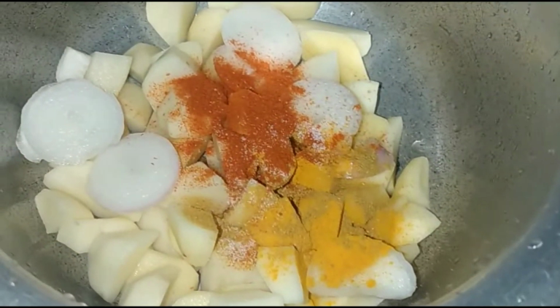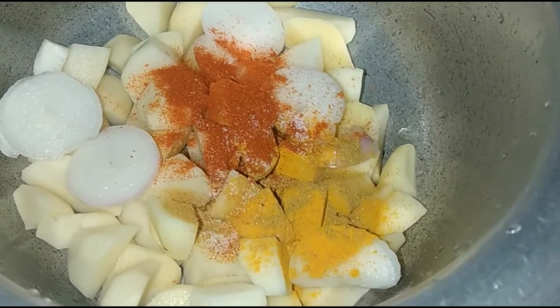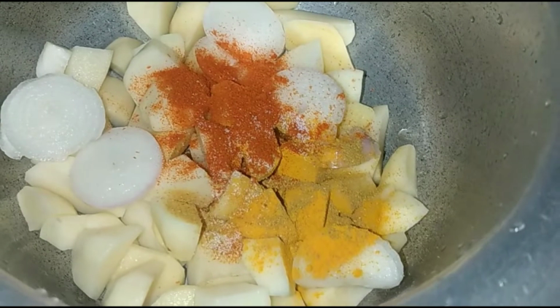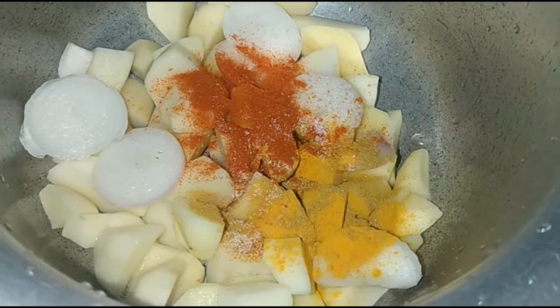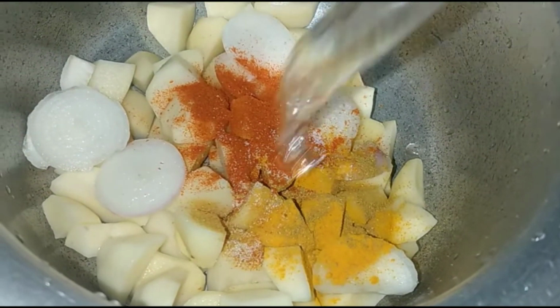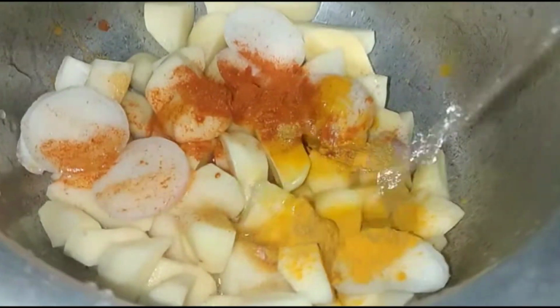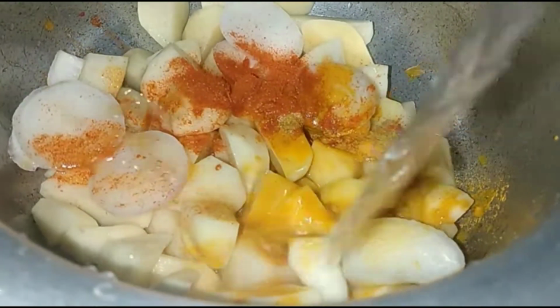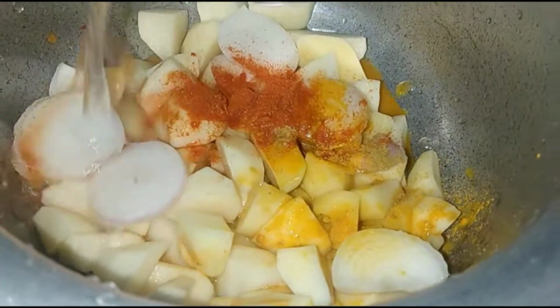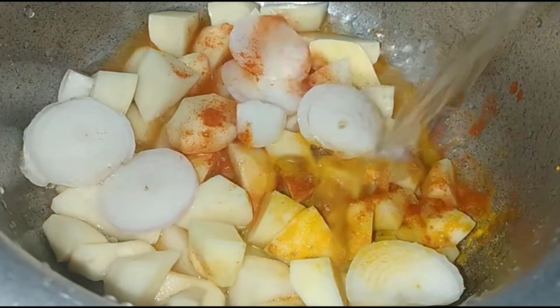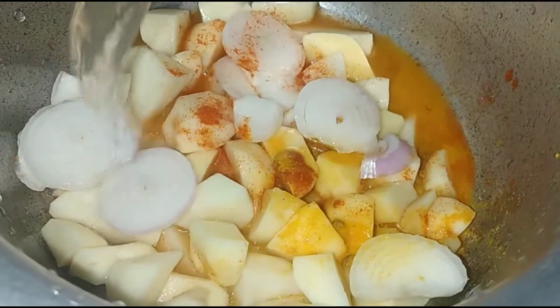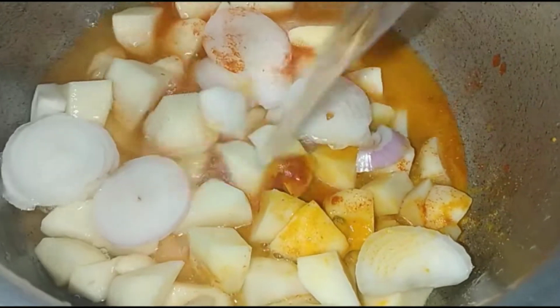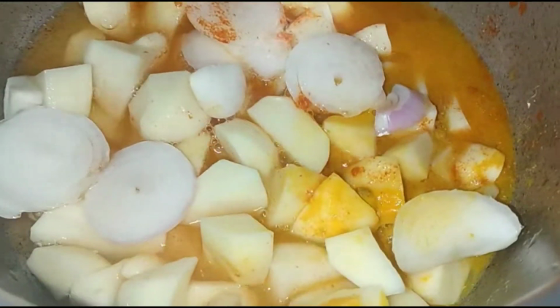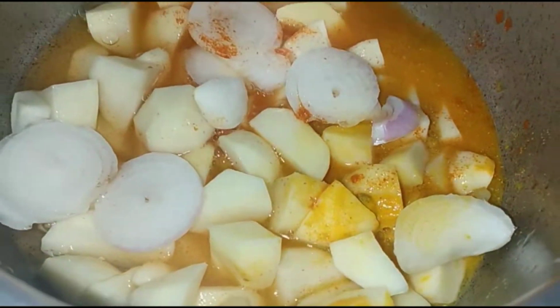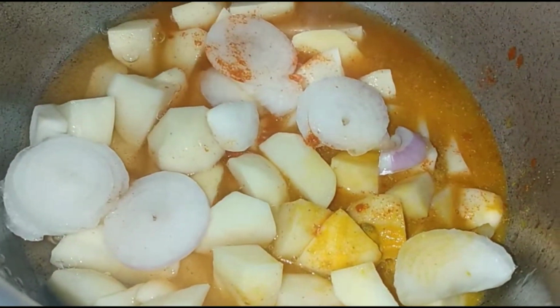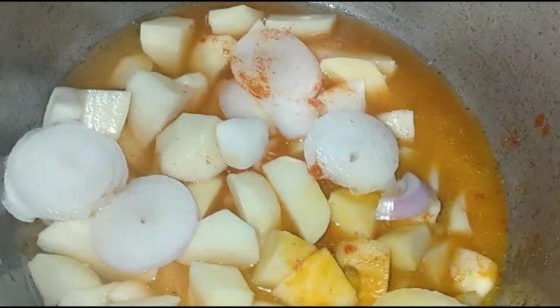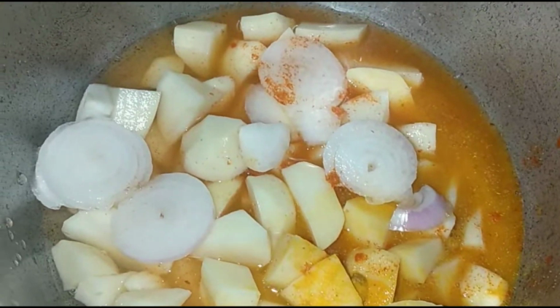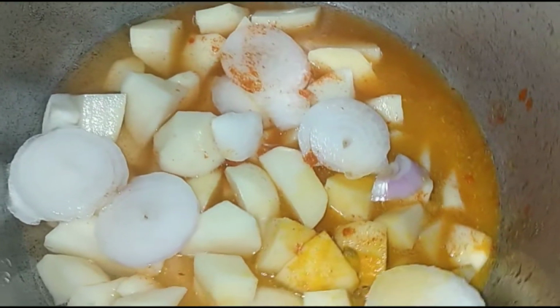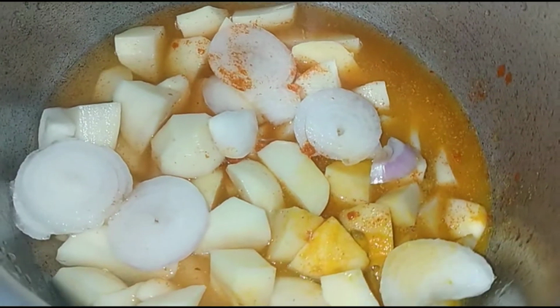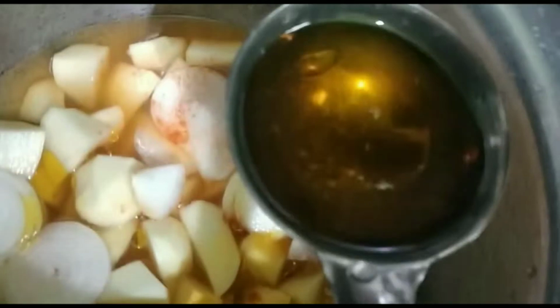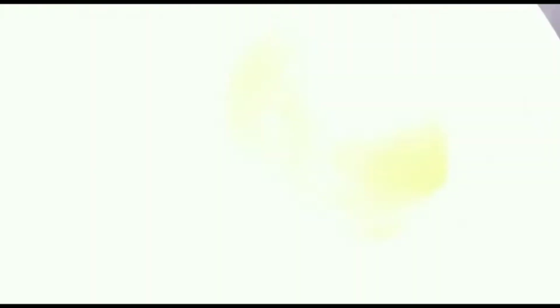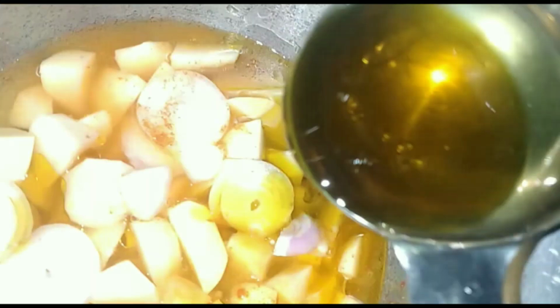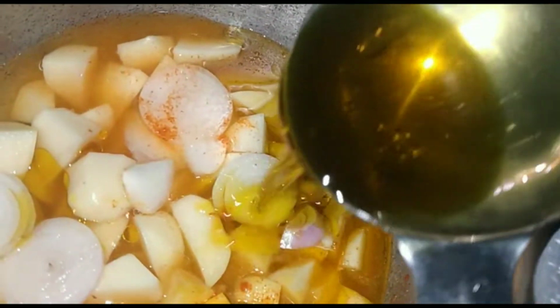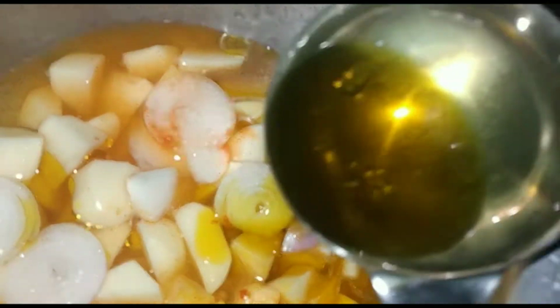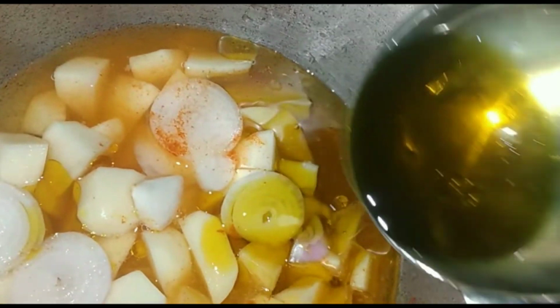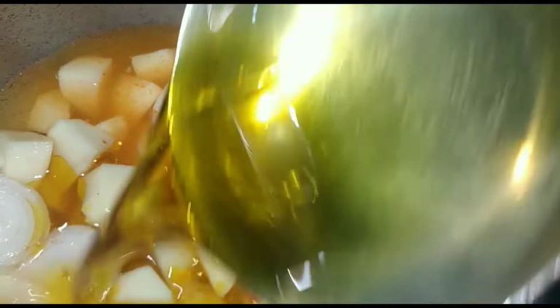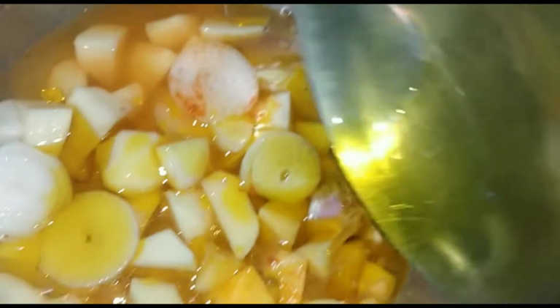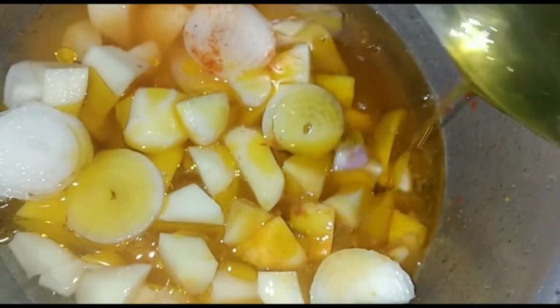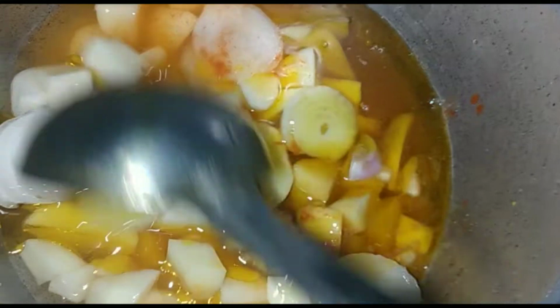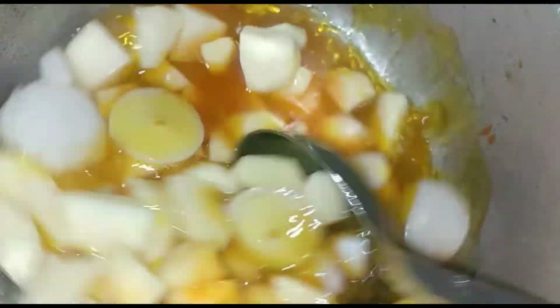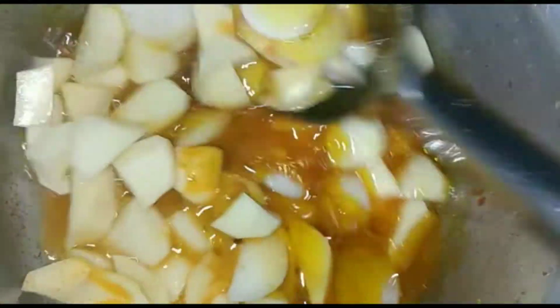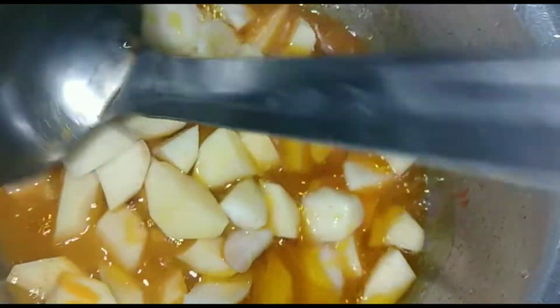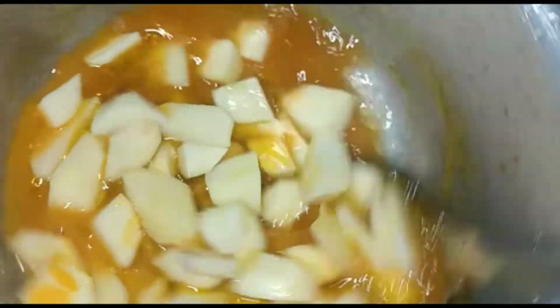We need to add all this. Then we need to add some water — about half a glass. Add some salt and mix it up.